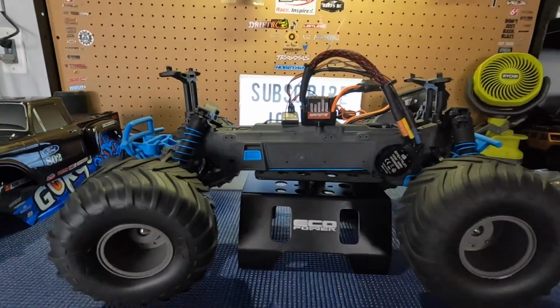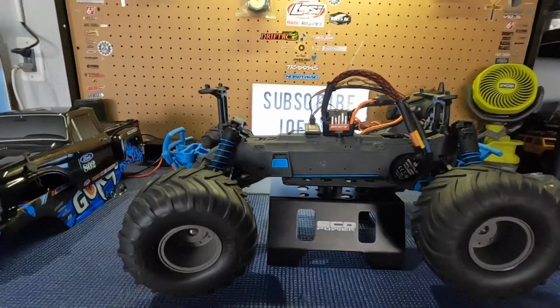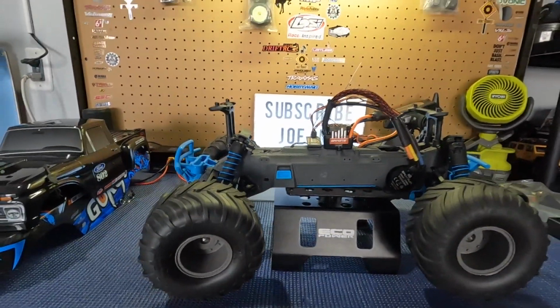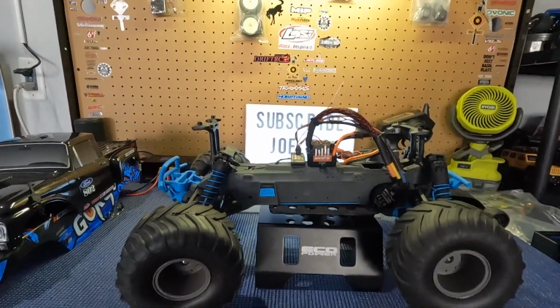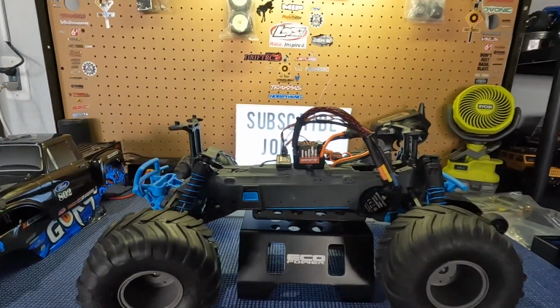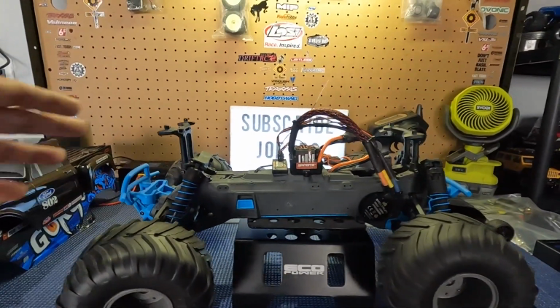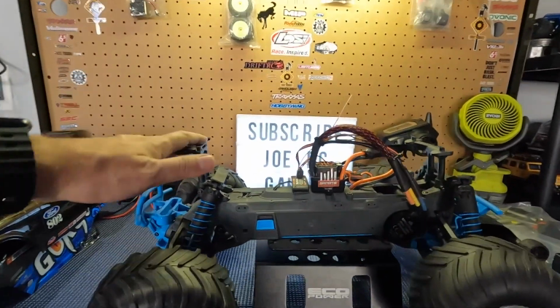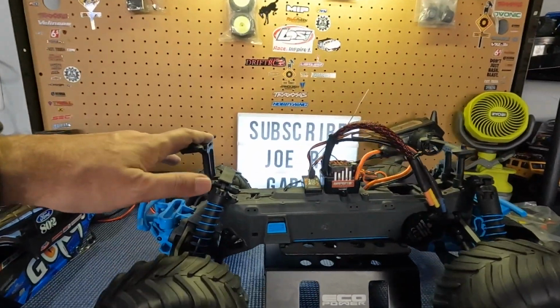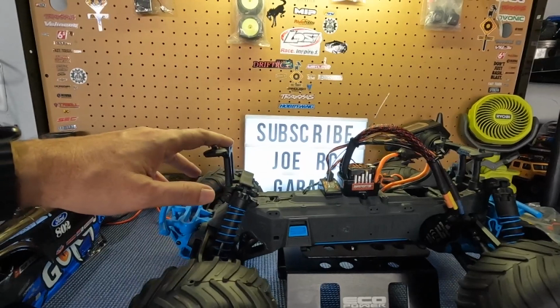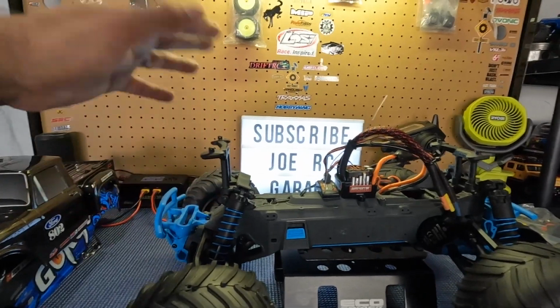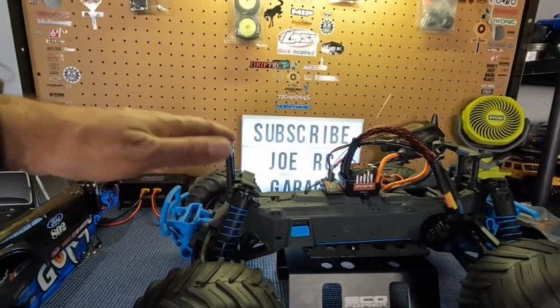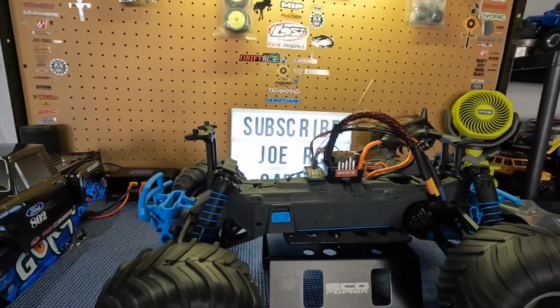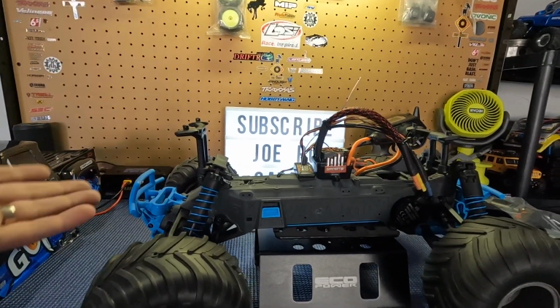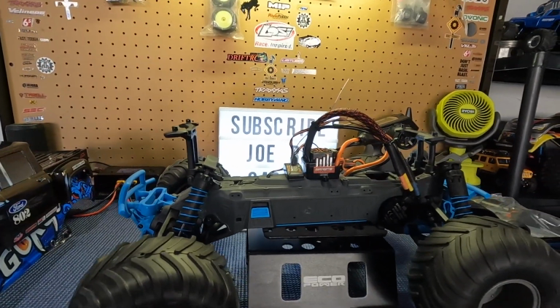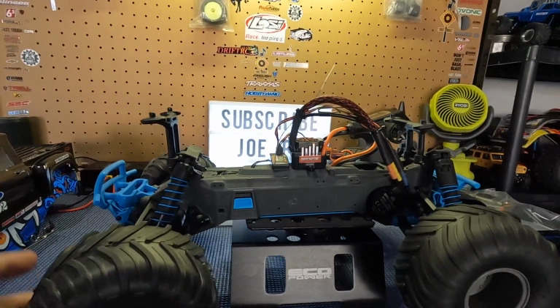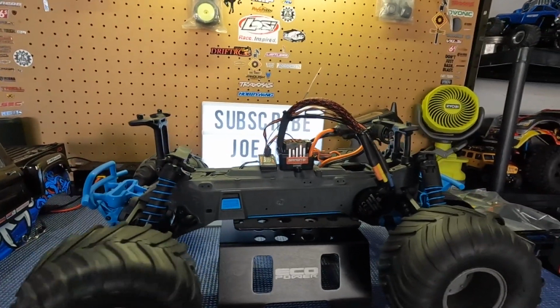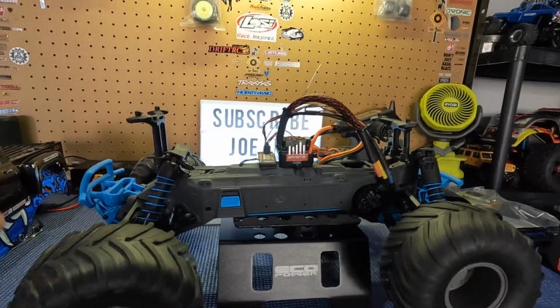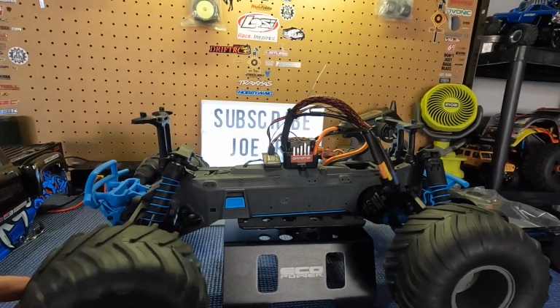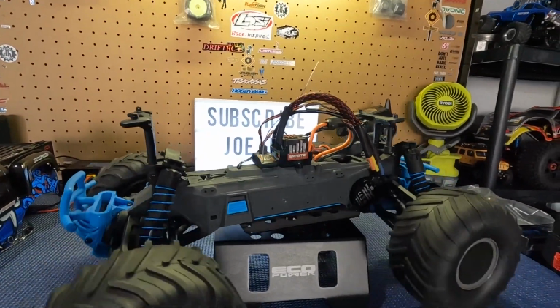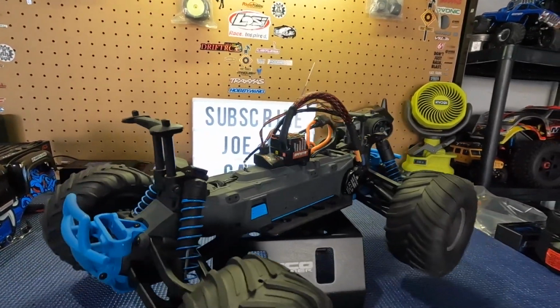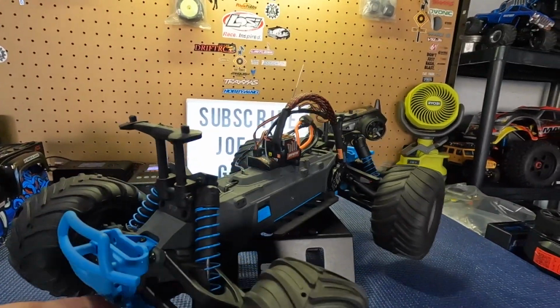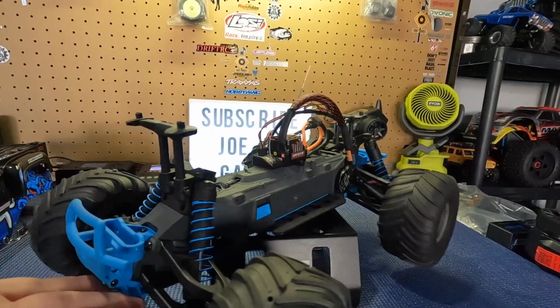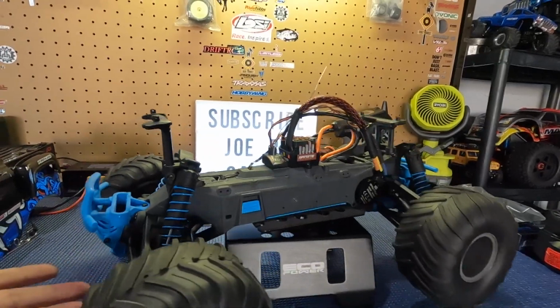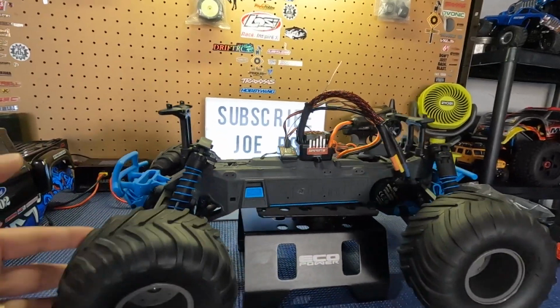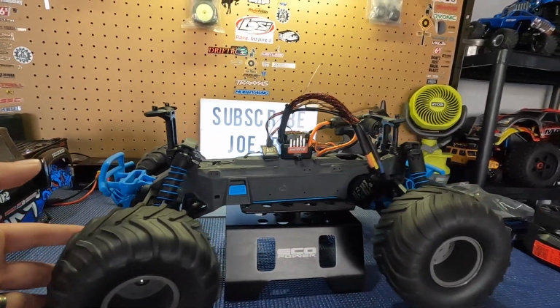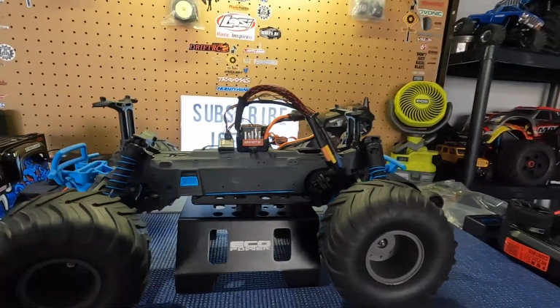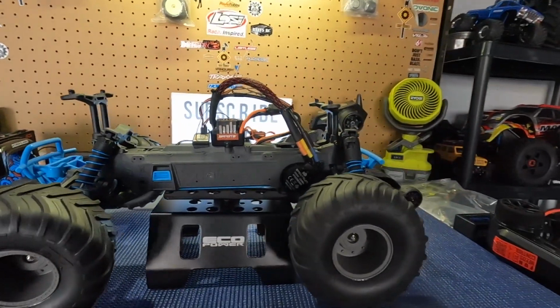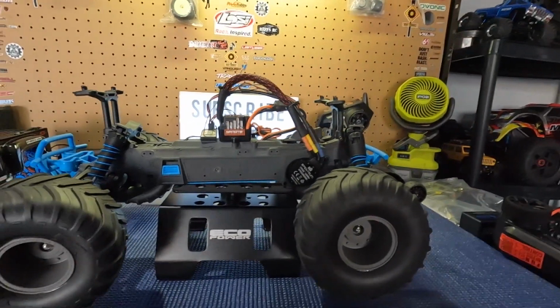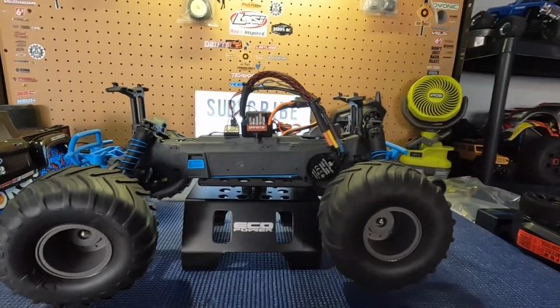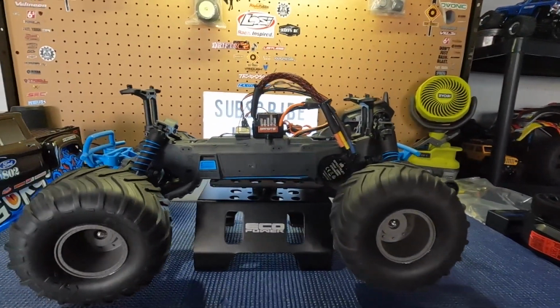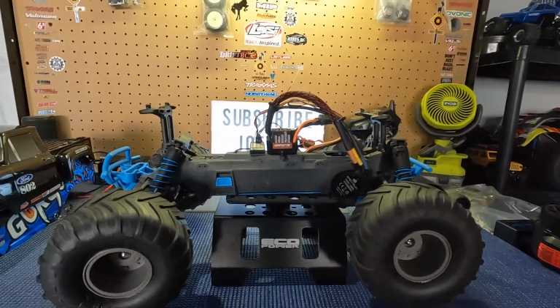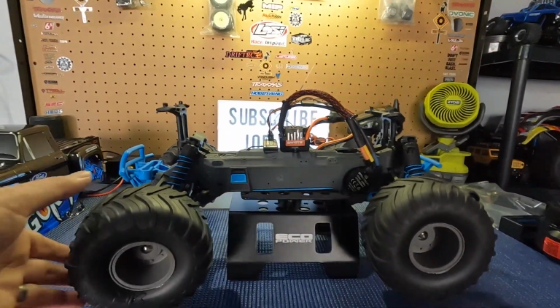Basically it's a super simple mod for the body, and a super simple upgrade converting it over to brushless. I did drive it already and I was blown away — I love the way this thing drives.